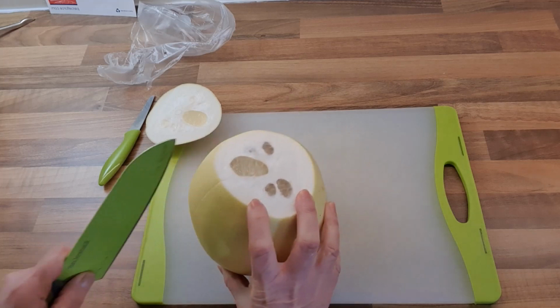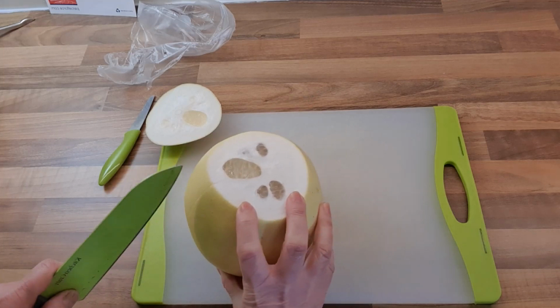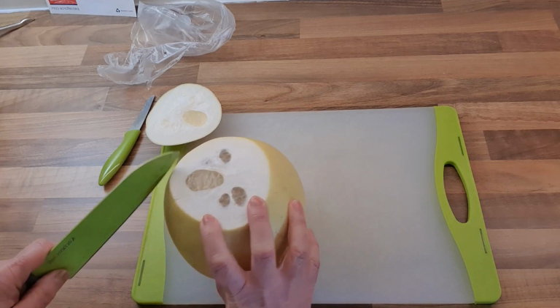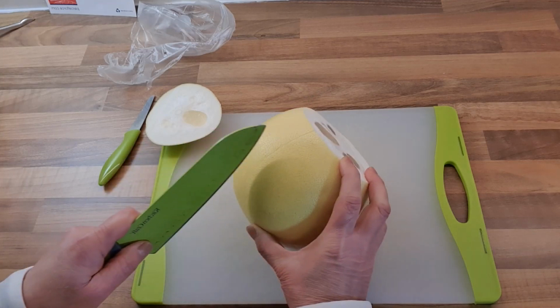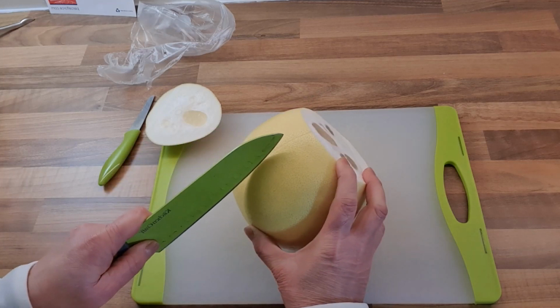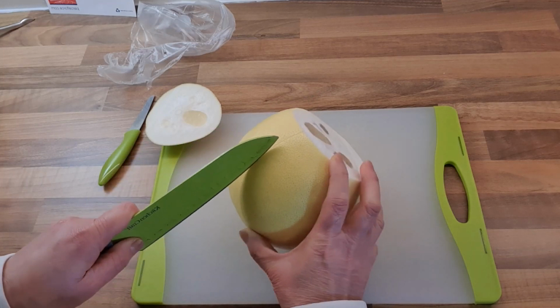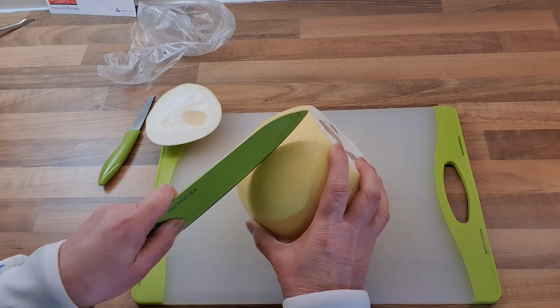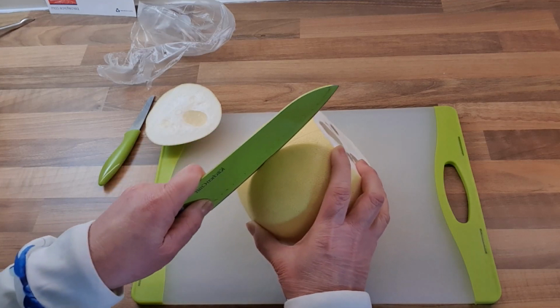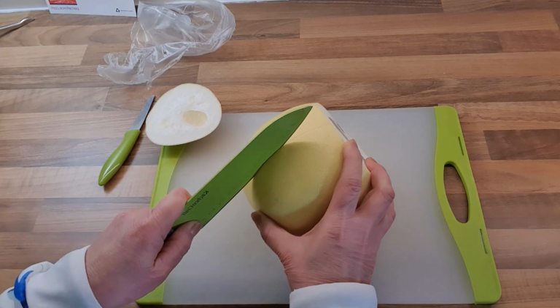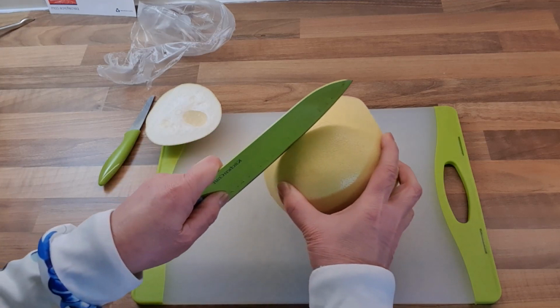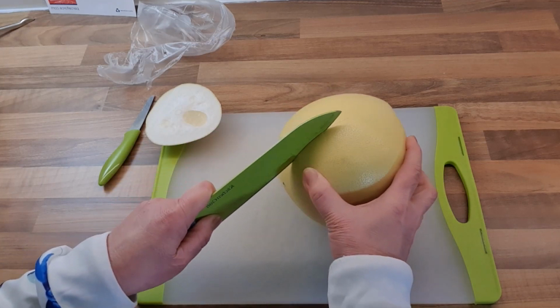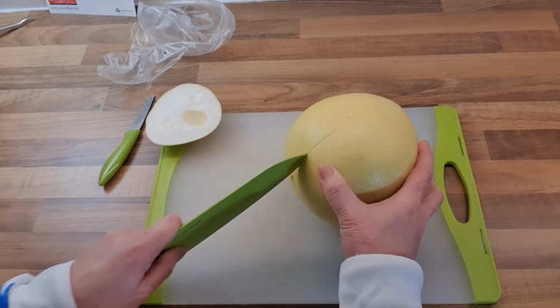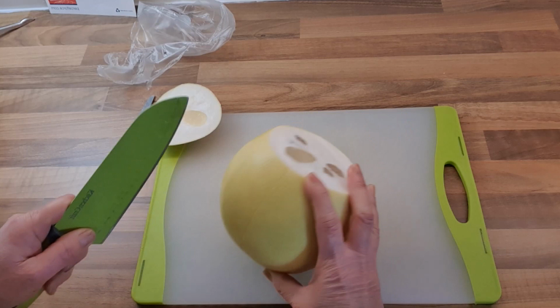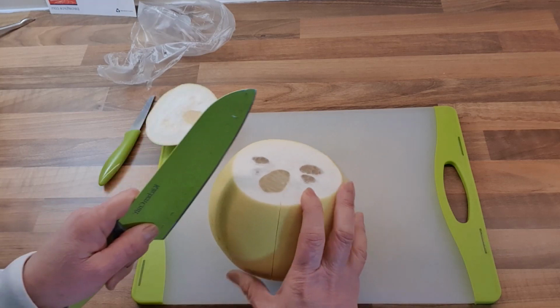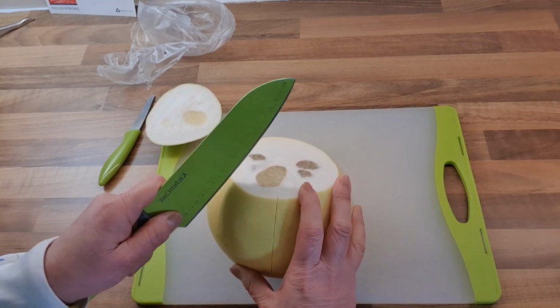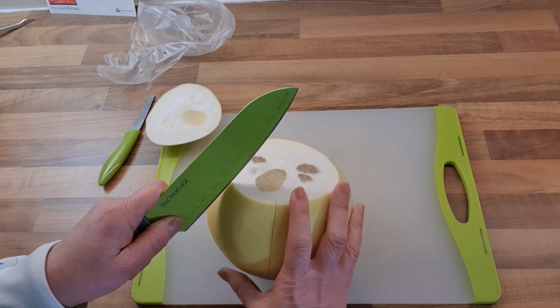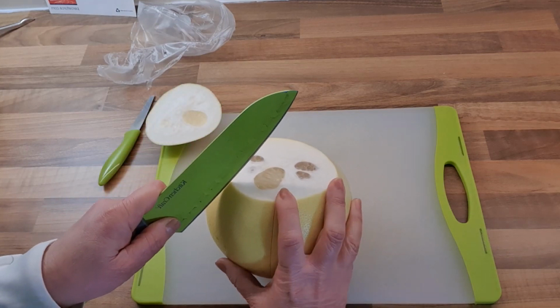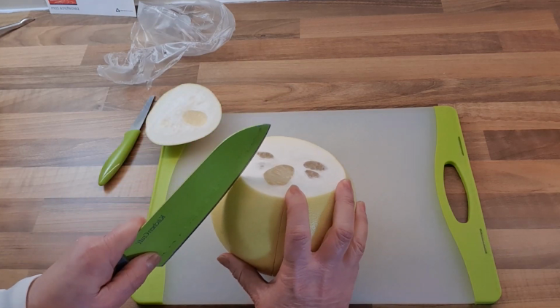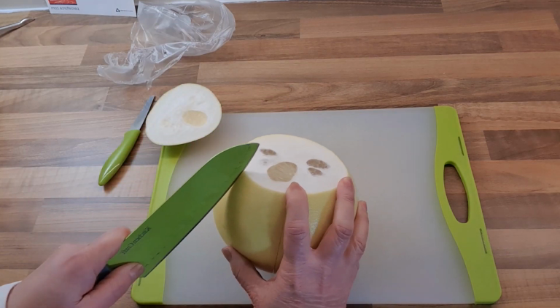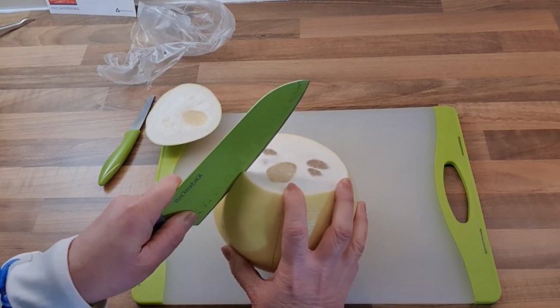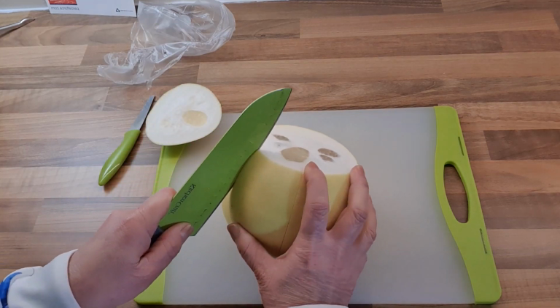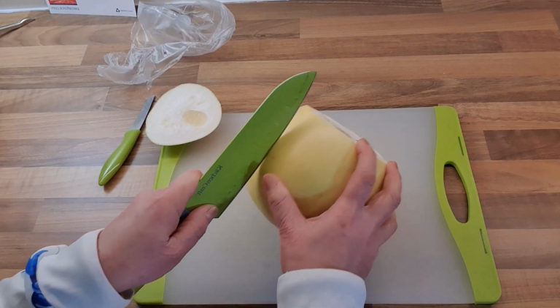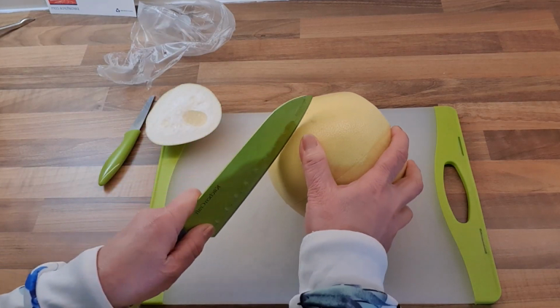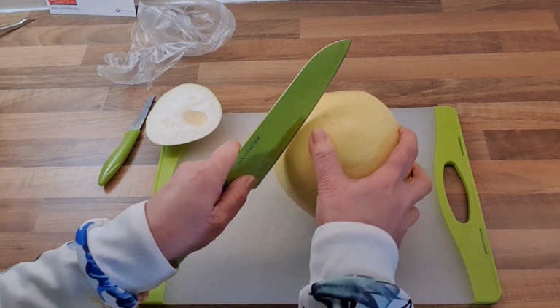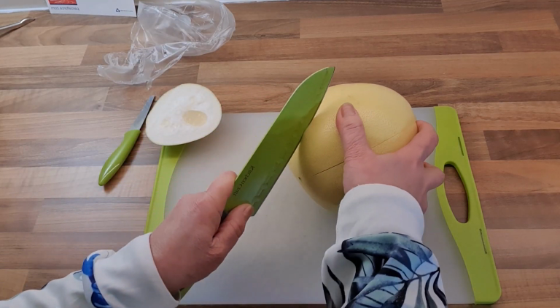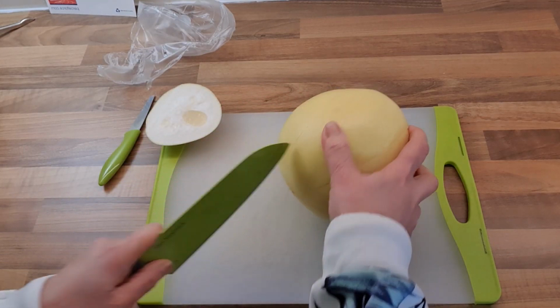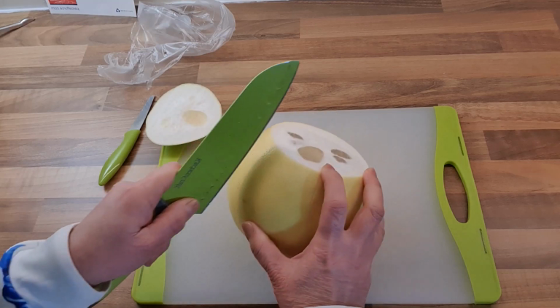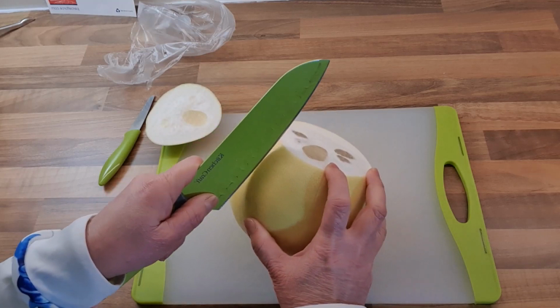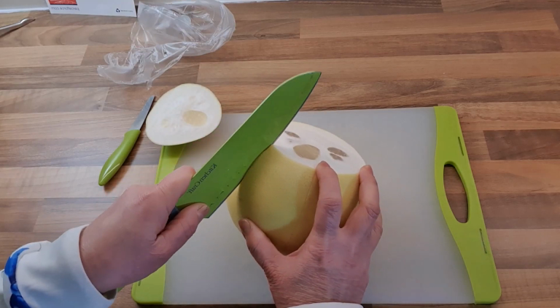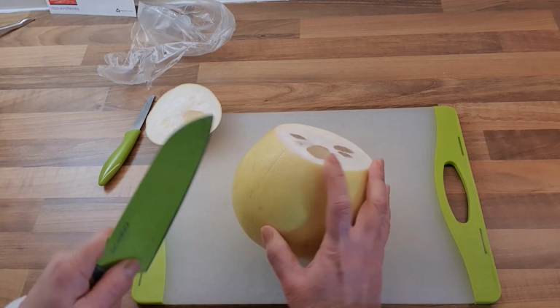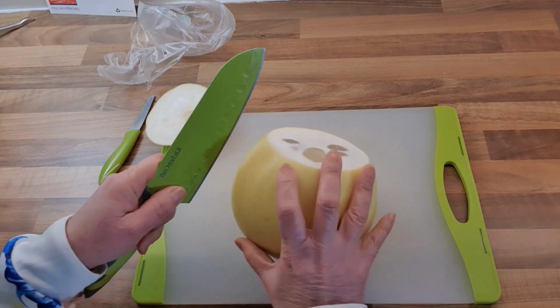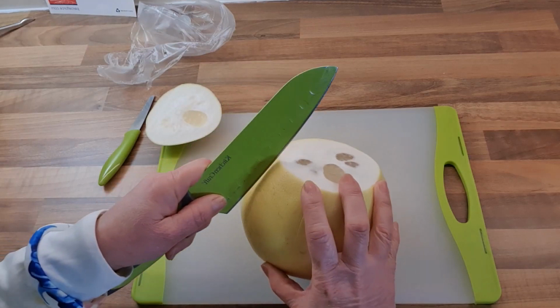I think the skin on this one is quite thin — some skins are thicker. So you just make segments in the skin. The smaller the segments, the easier it is for you to peel it off.